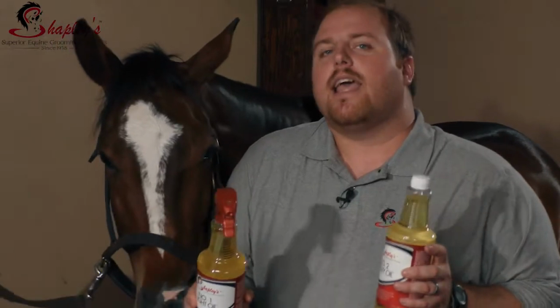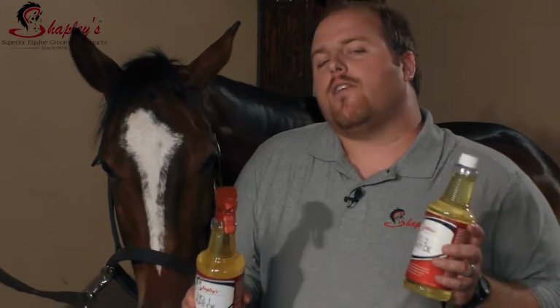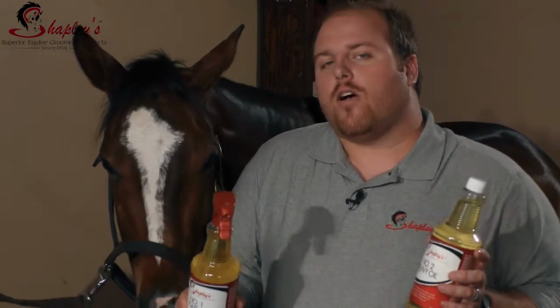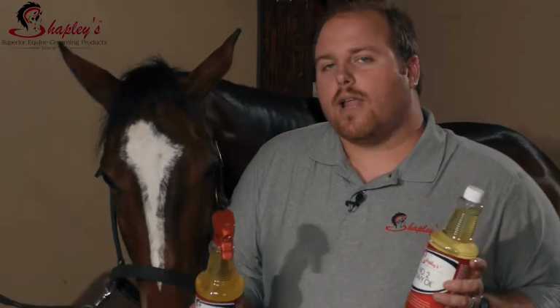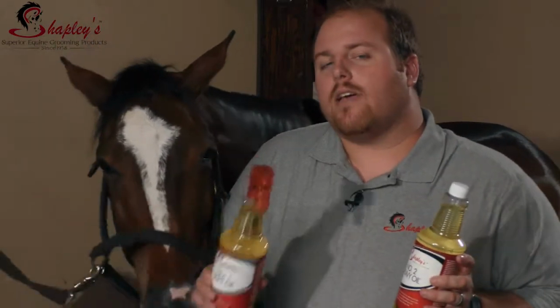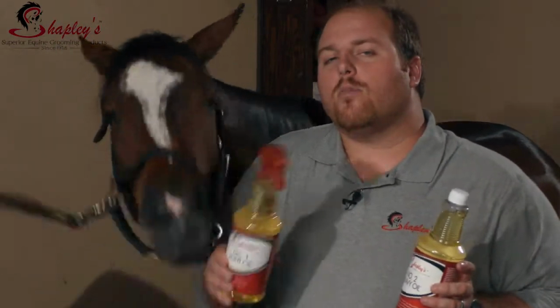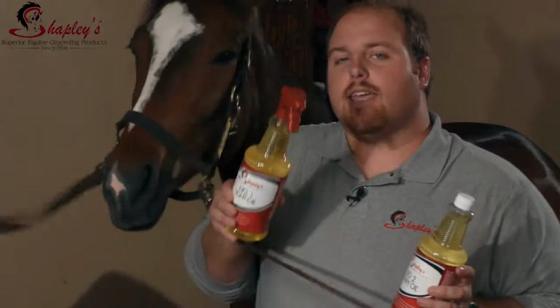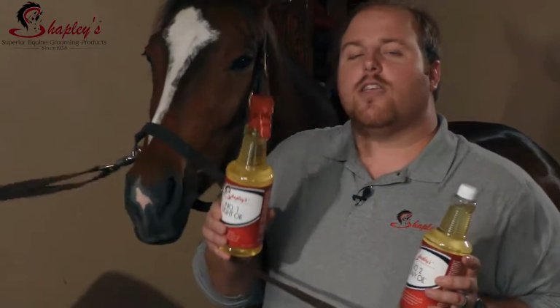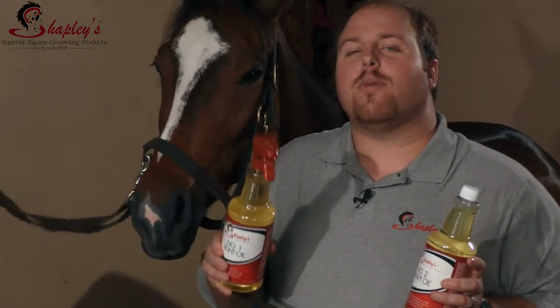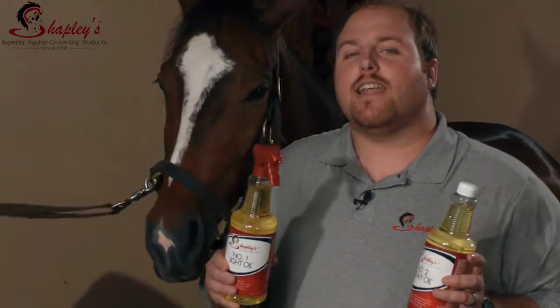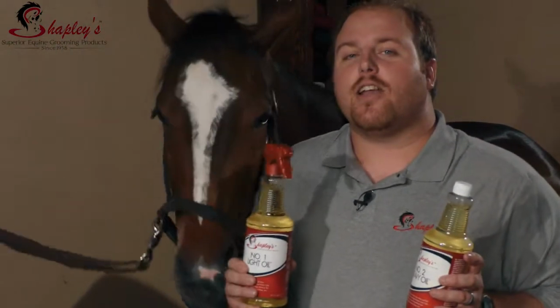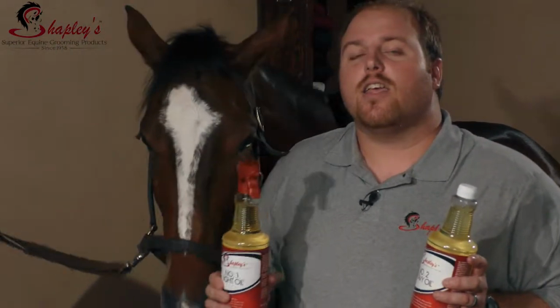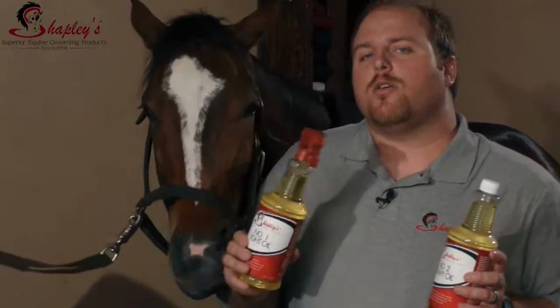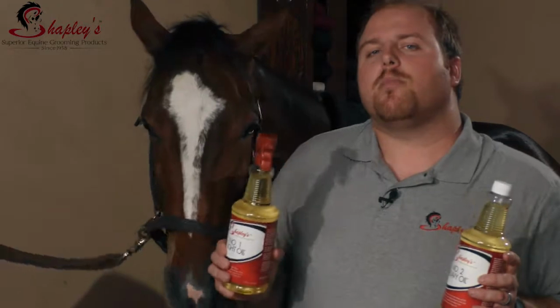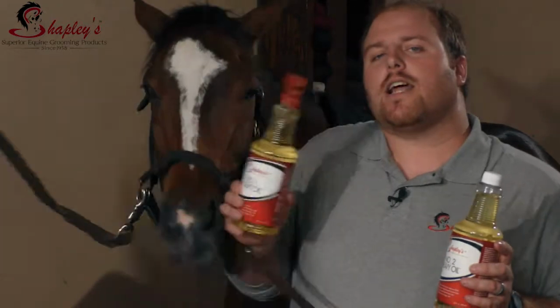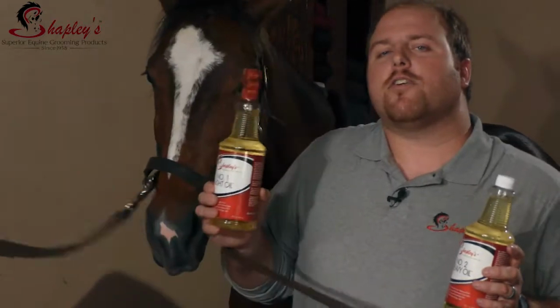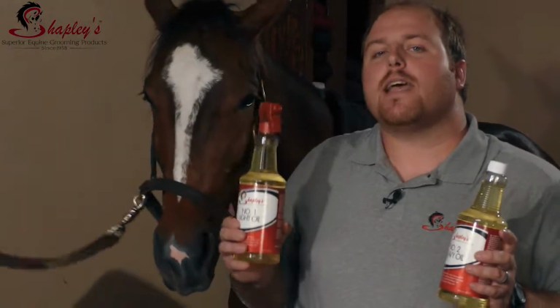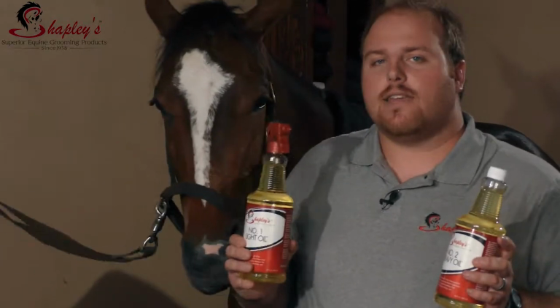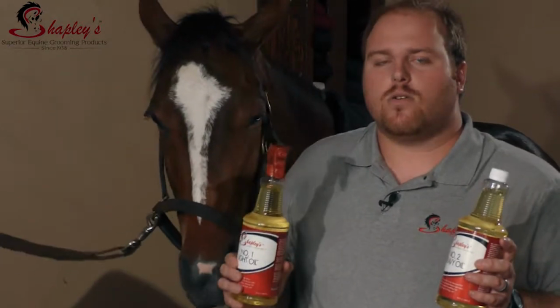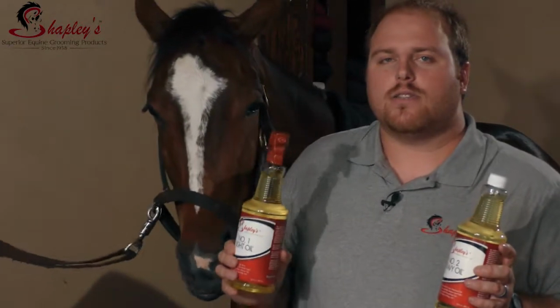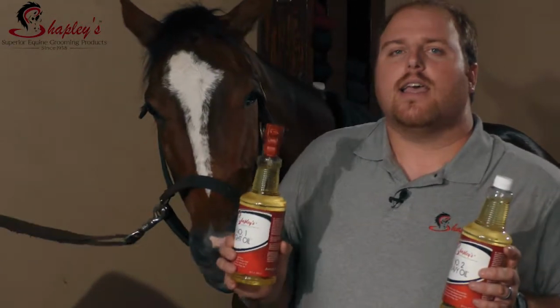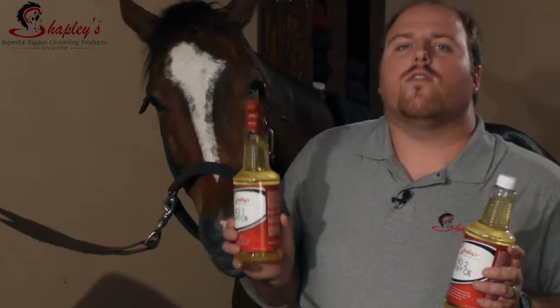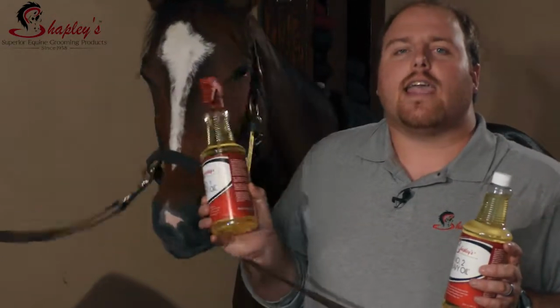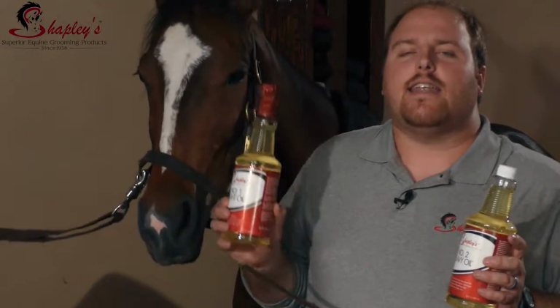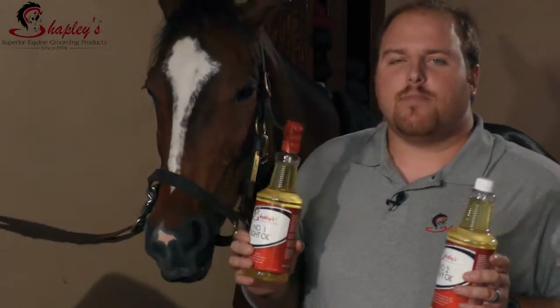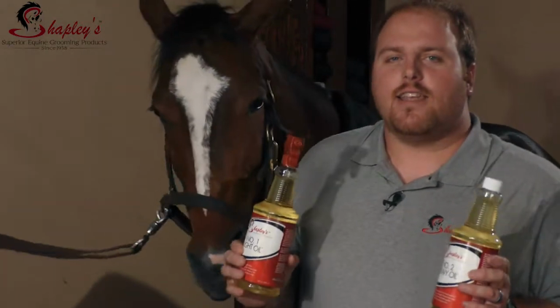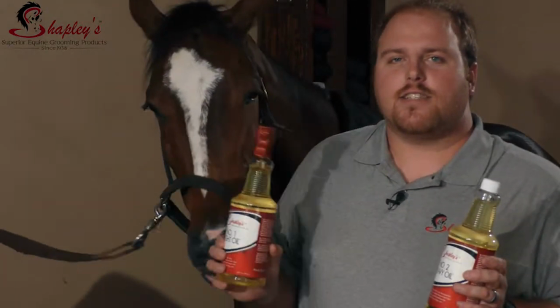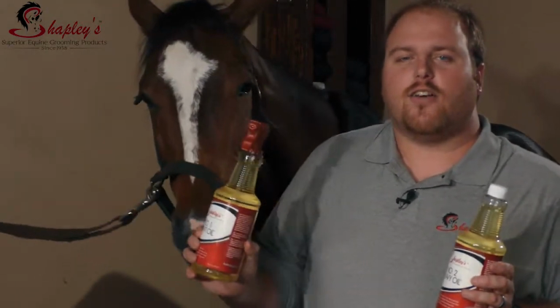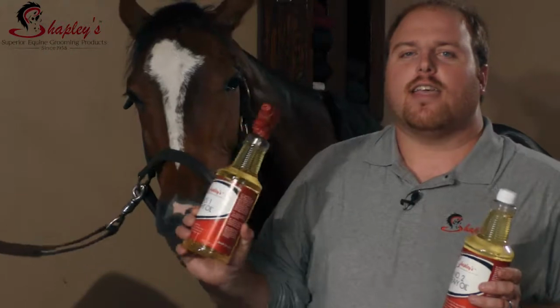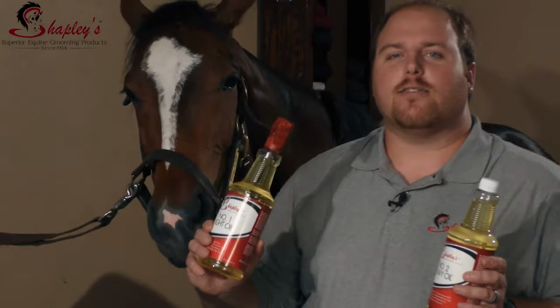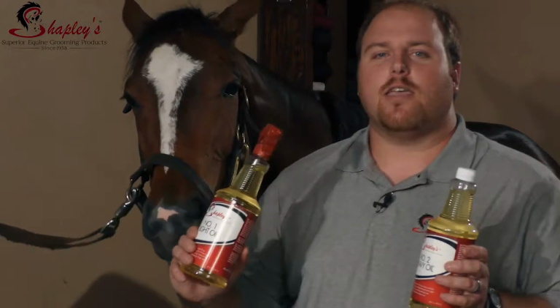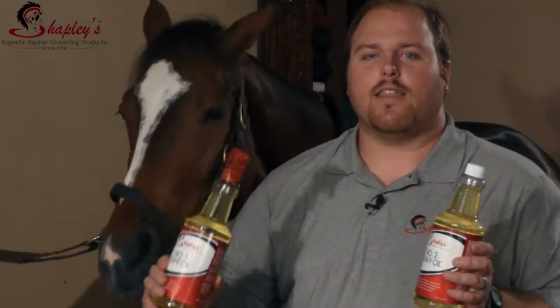If you have an old blanket or a blanket that you don't mind getting dirty, you can put the blanket on after applying any of these oils overnight and it deeply conditions the coat and helps to keep it healthy.